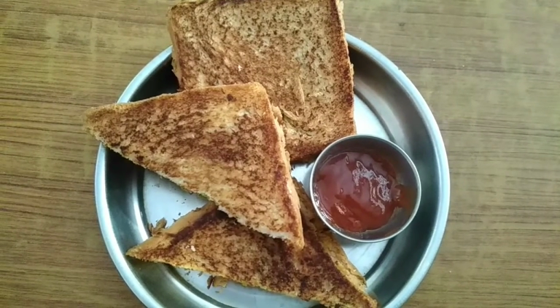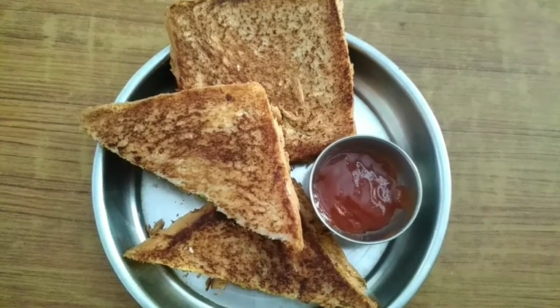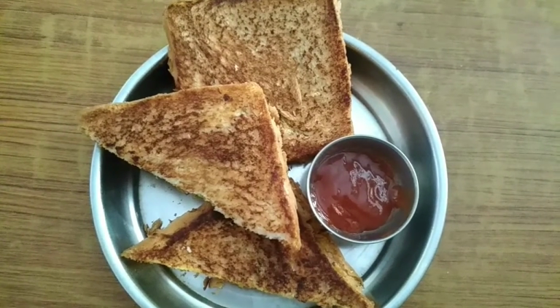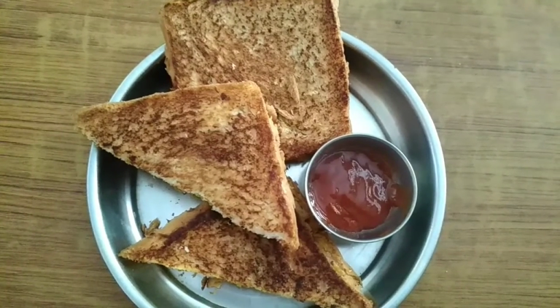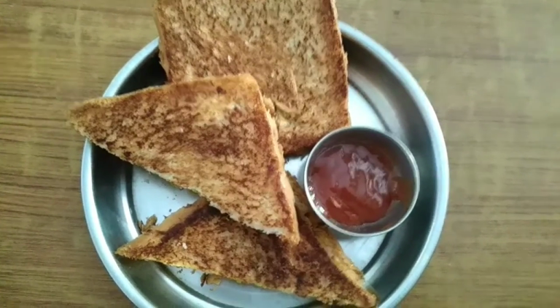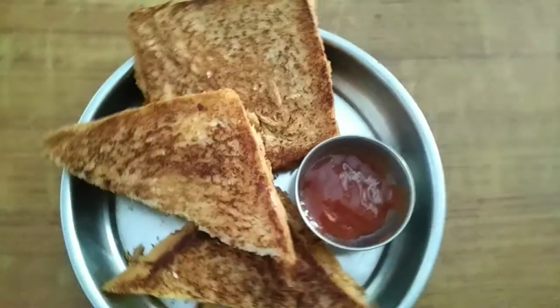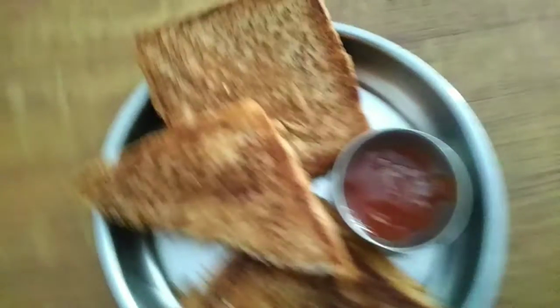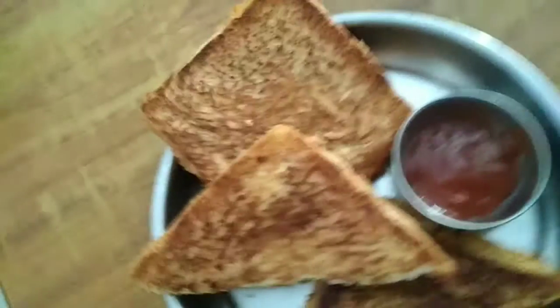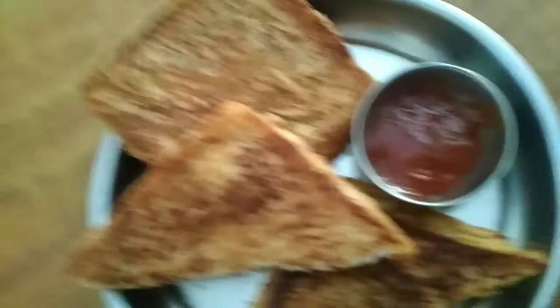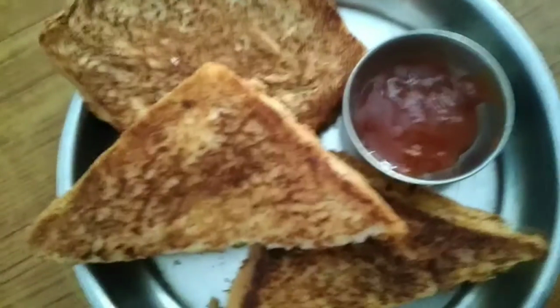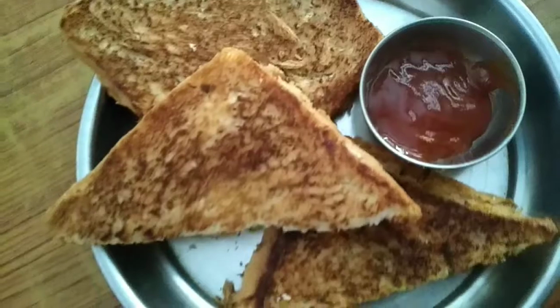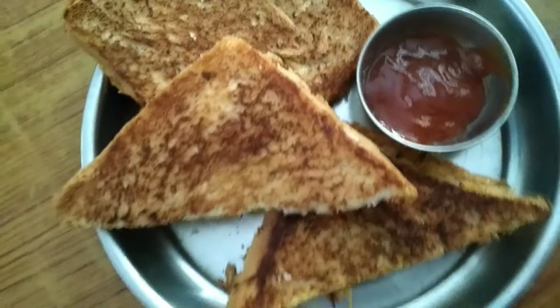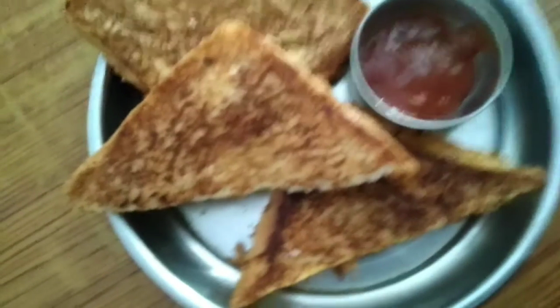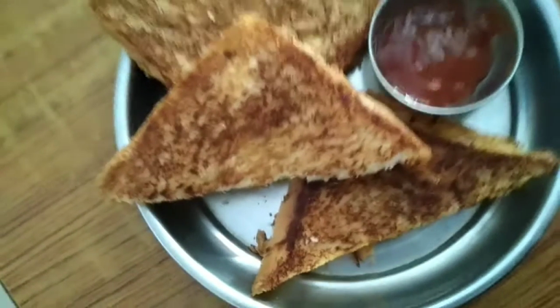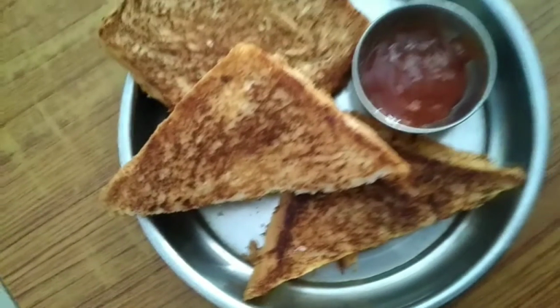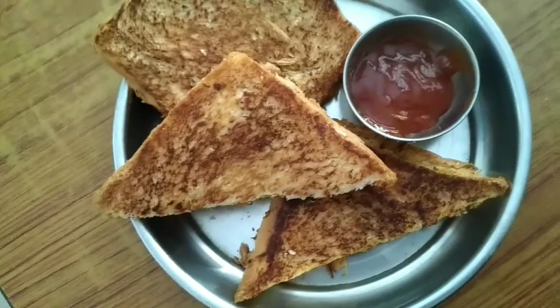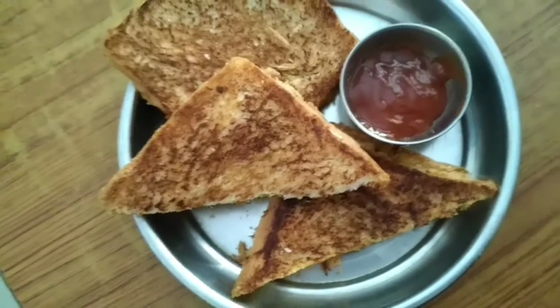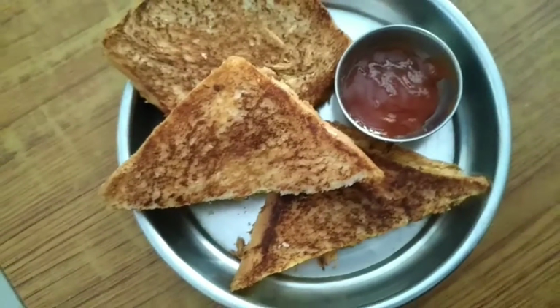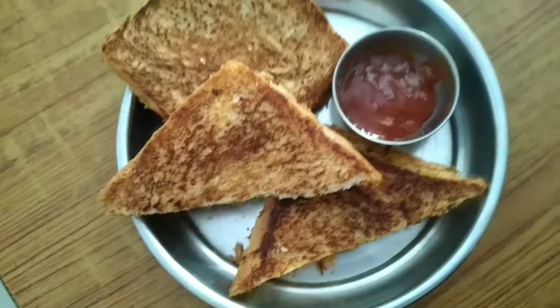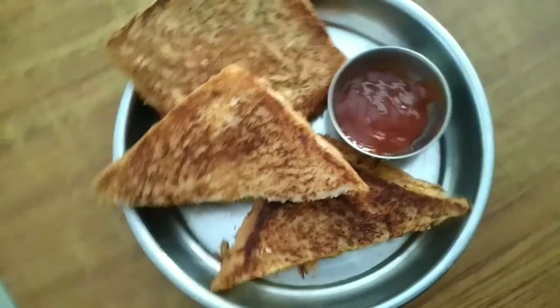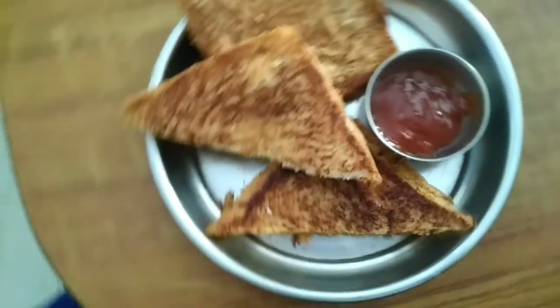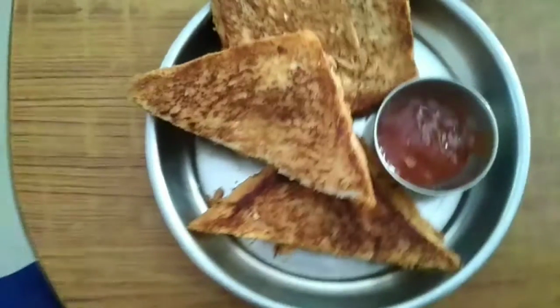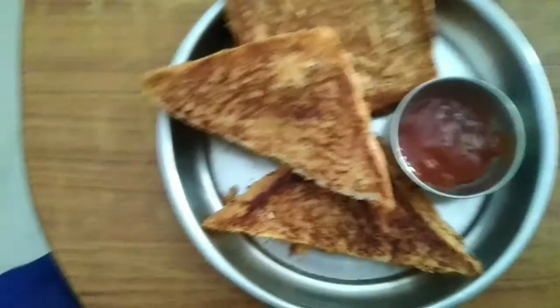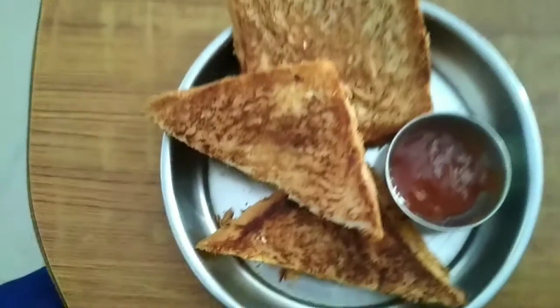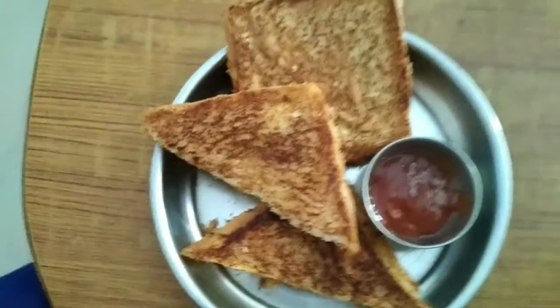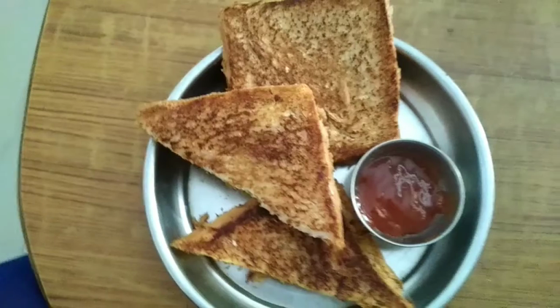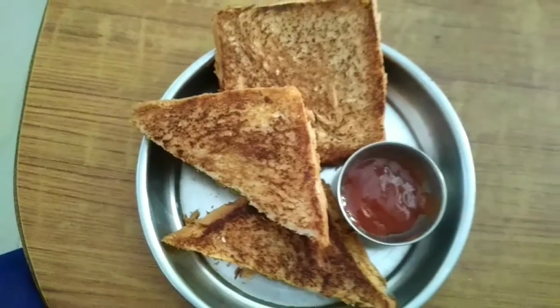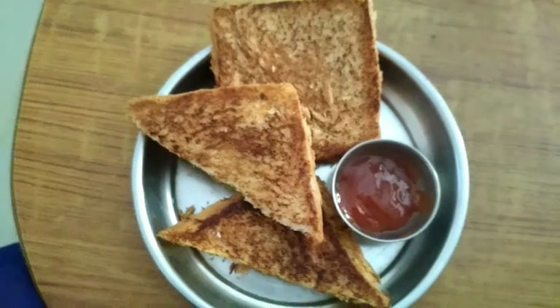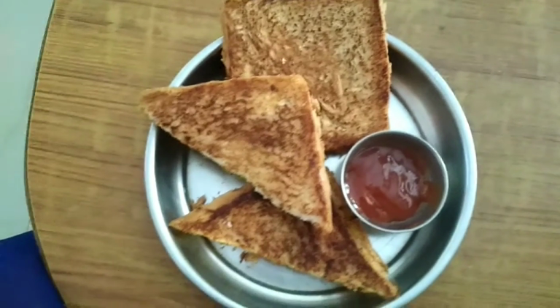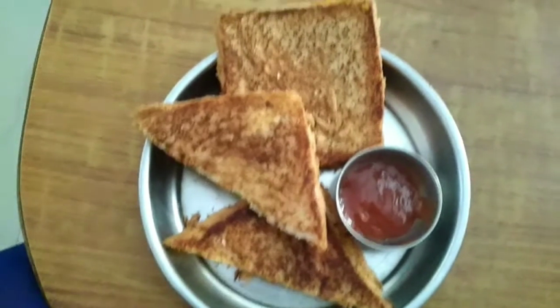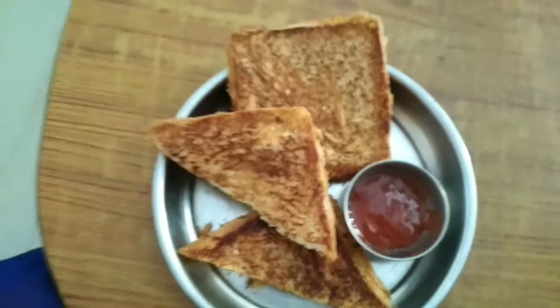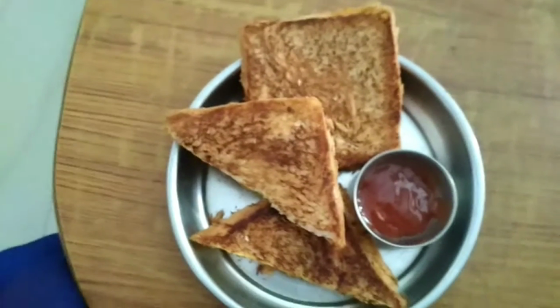This is the first time I am making Alu Bread Toast. It's very easy to make. If you want to eat Alu Bread Toast, you will try it.